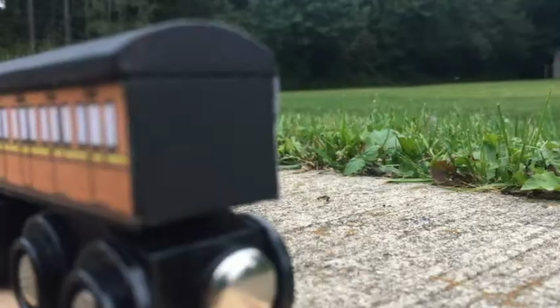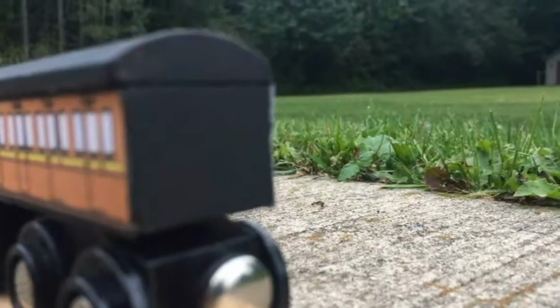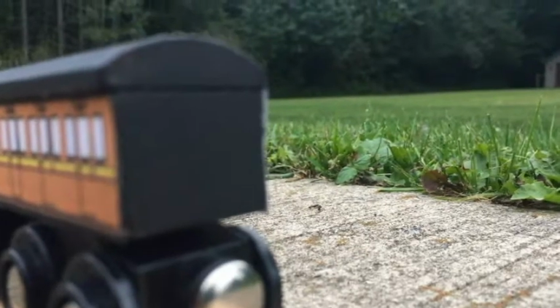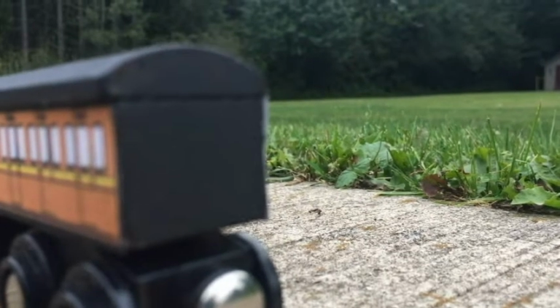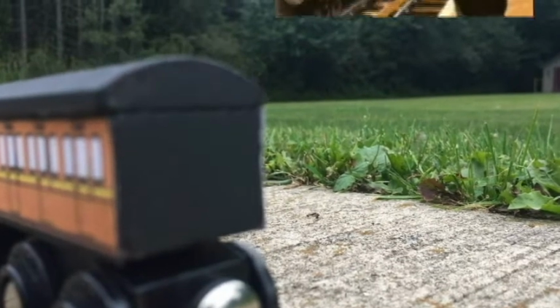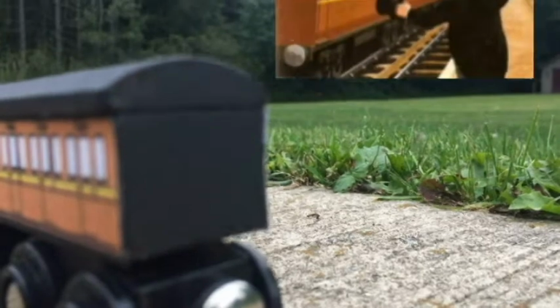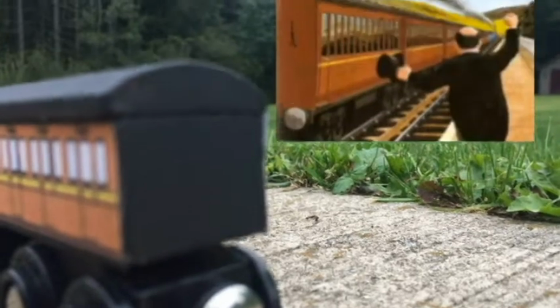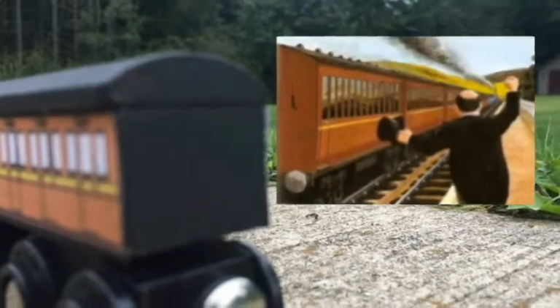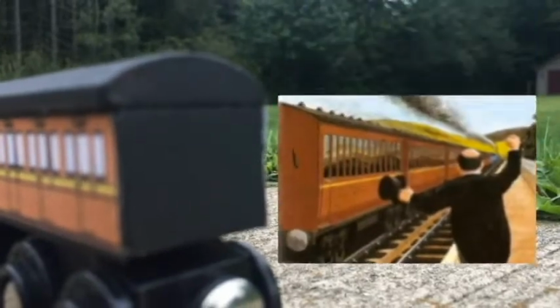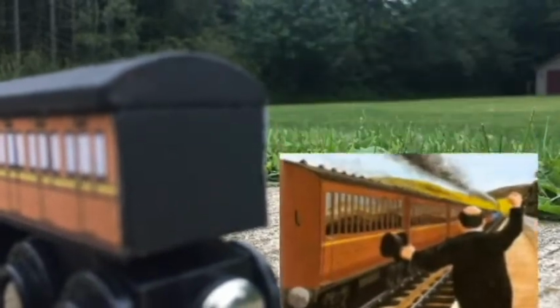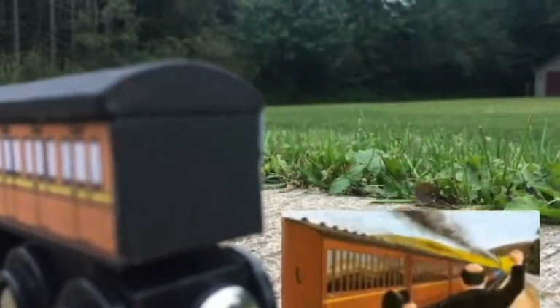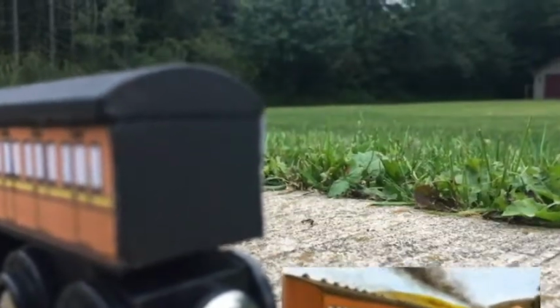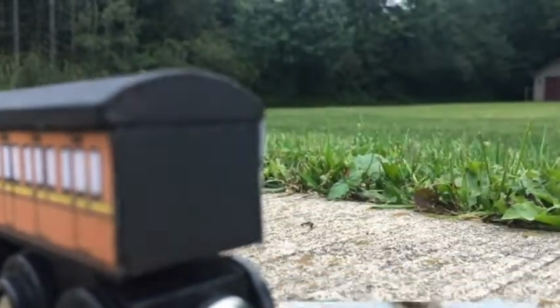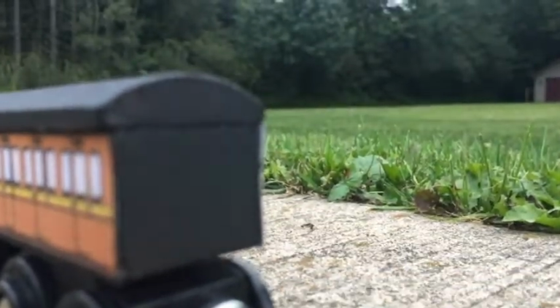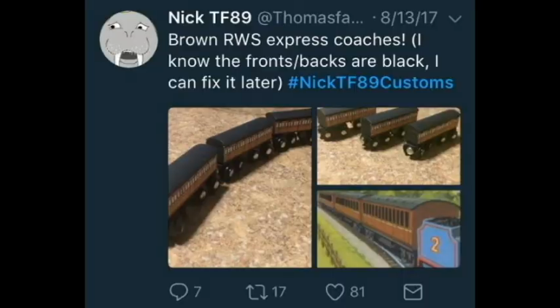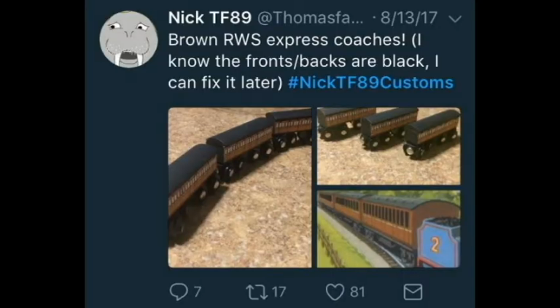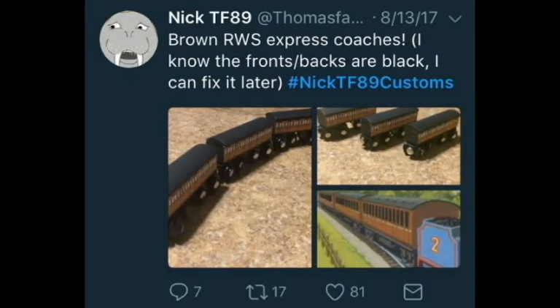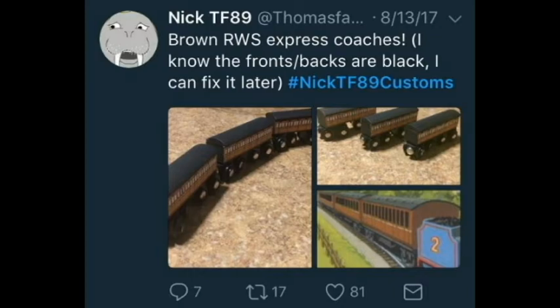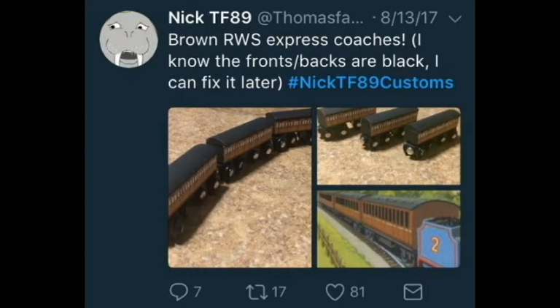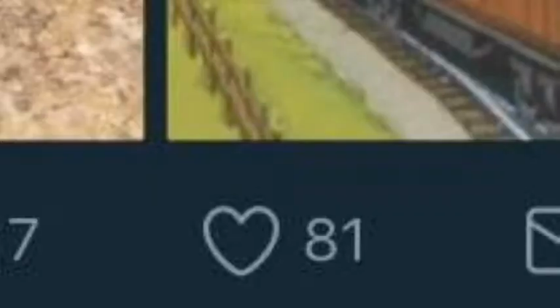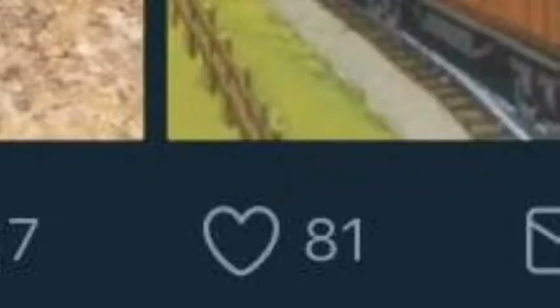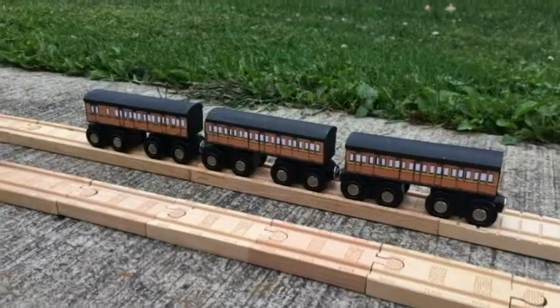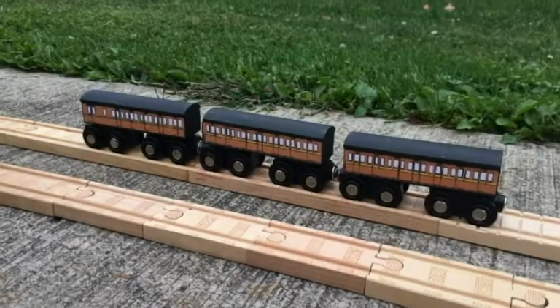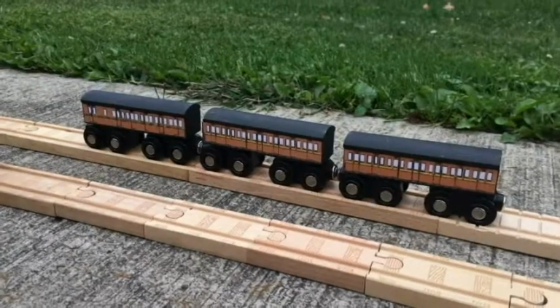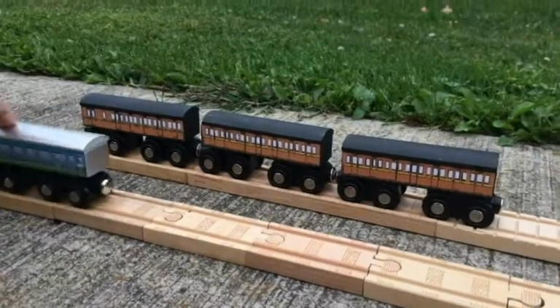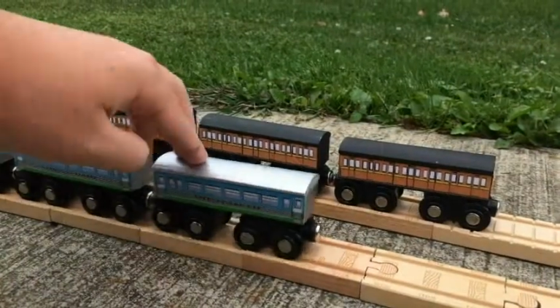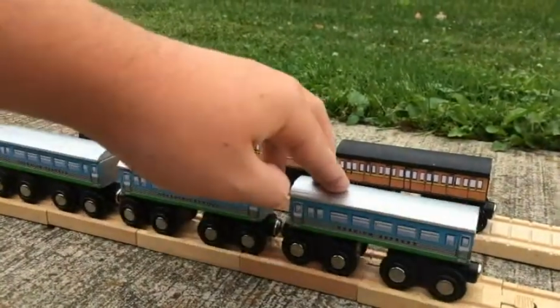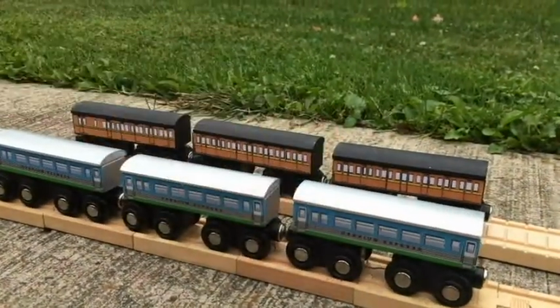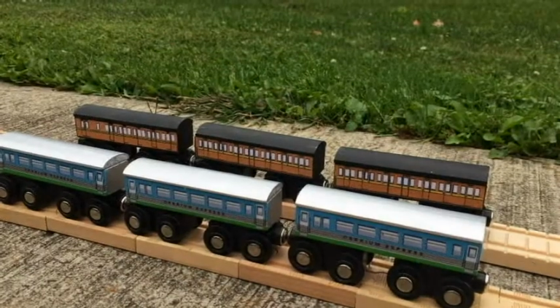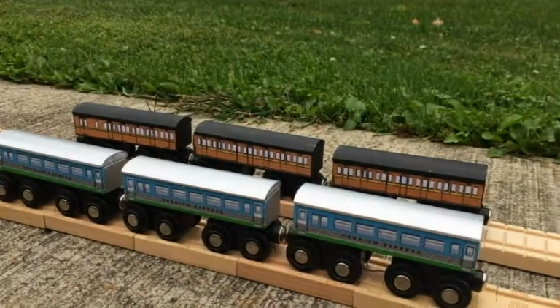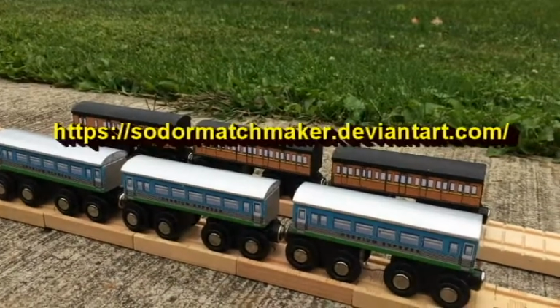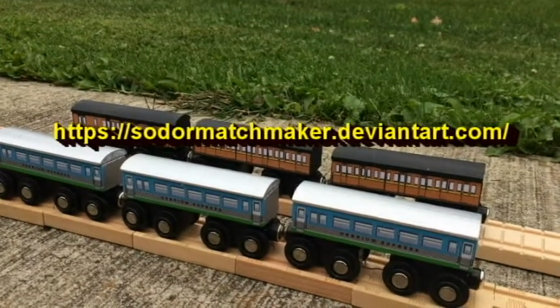Unlike the bases, however, the fronts and backs of the coaches are black. It's not 100% accurate, but I think it looks nice, and so do a couple other people. I made these out of three Obrium coaches, black paint, and custom decals by Sodor Matchmaker.